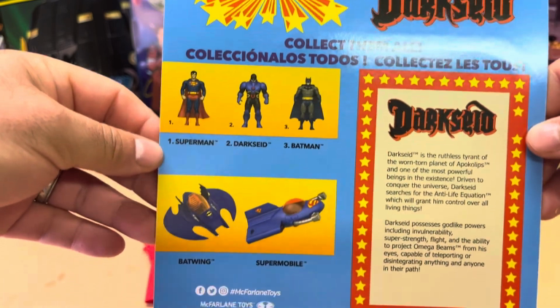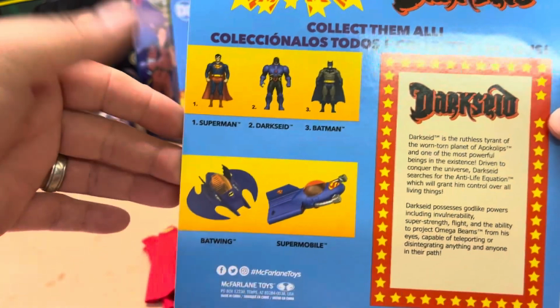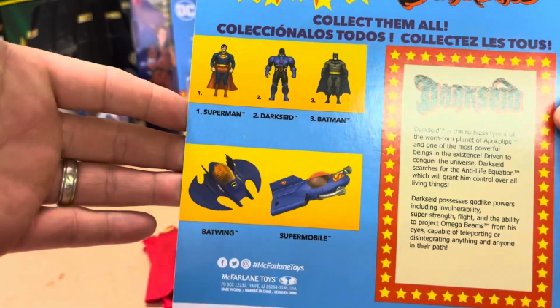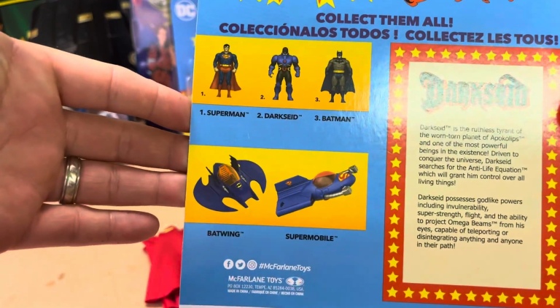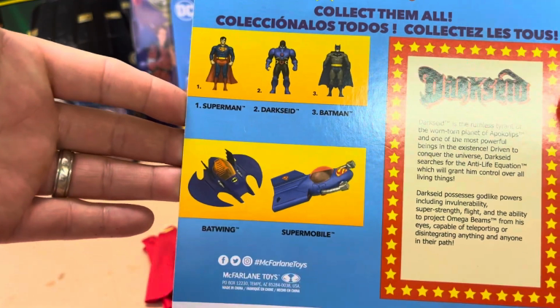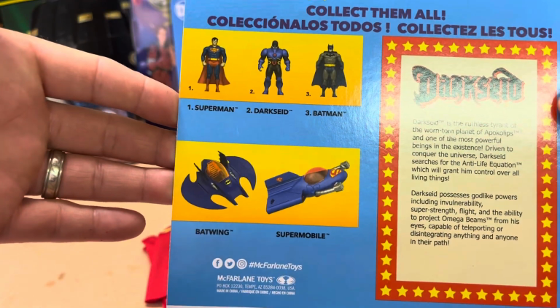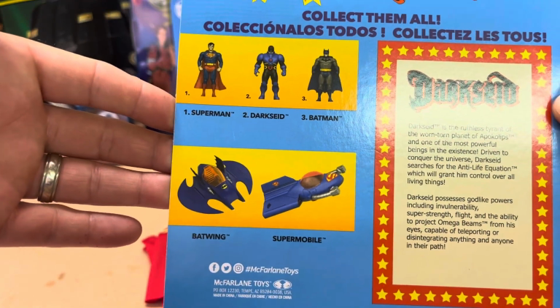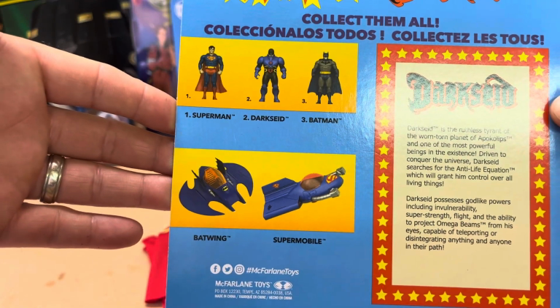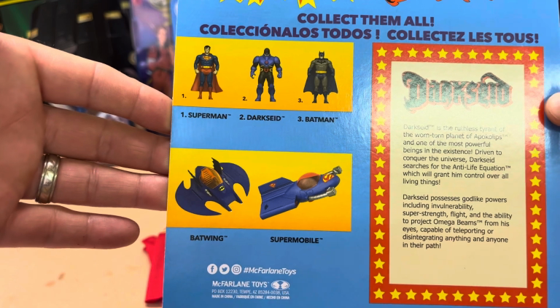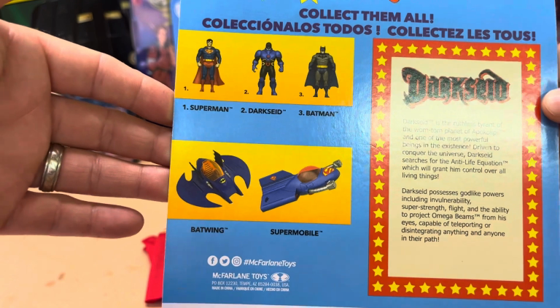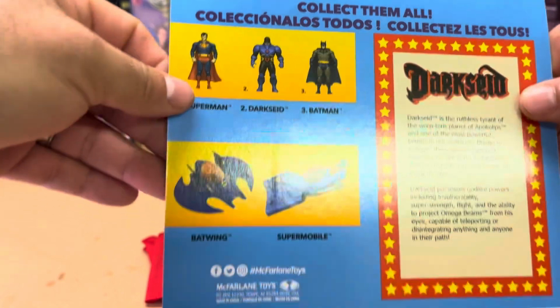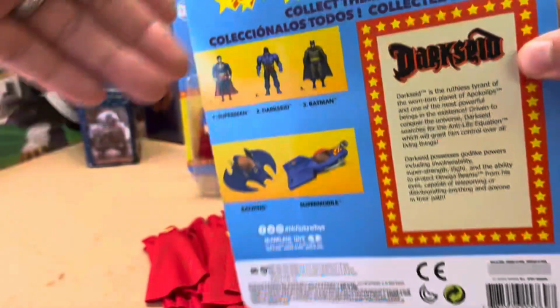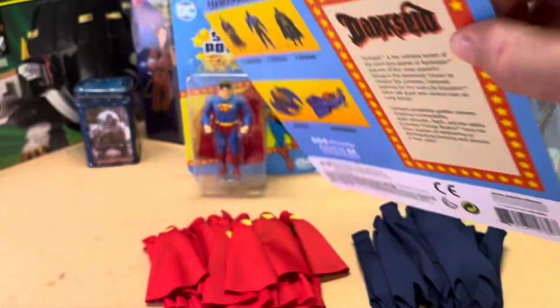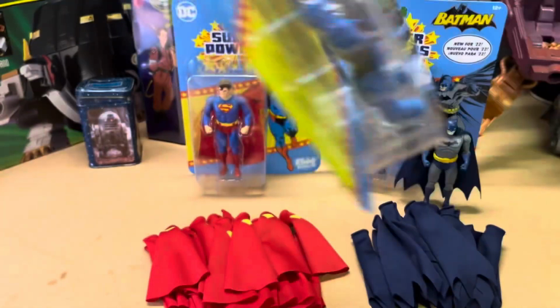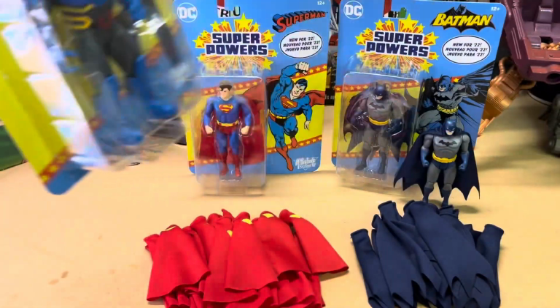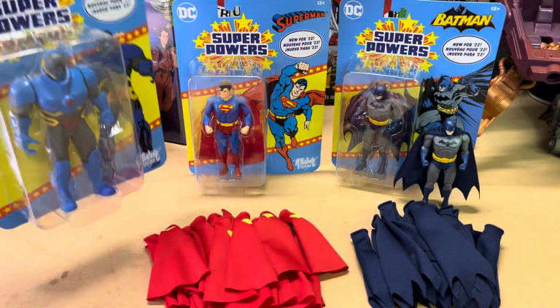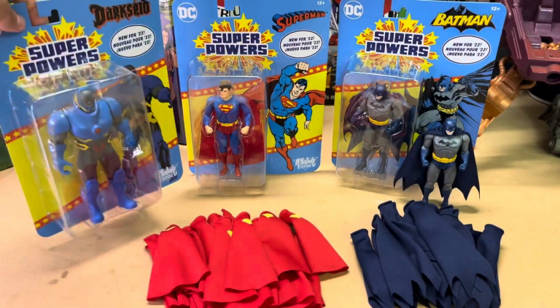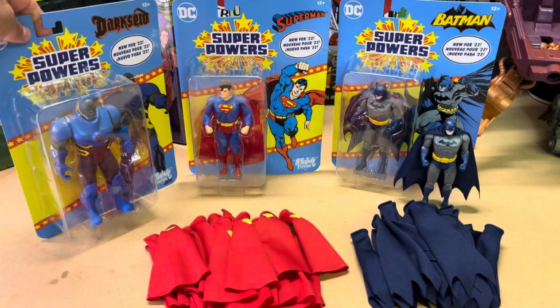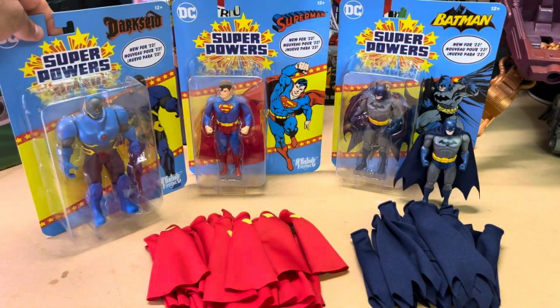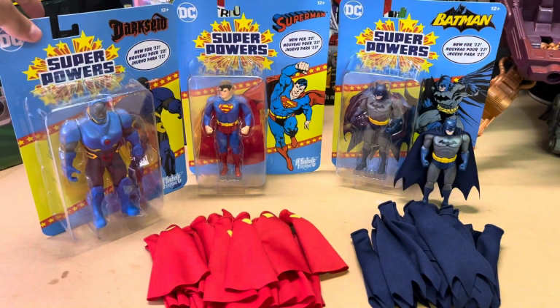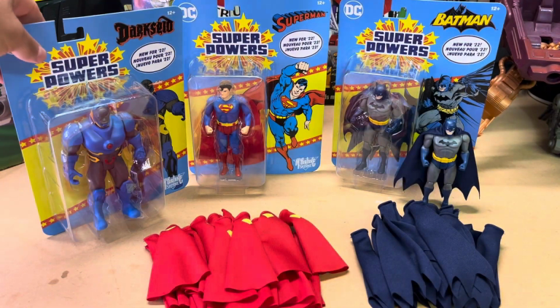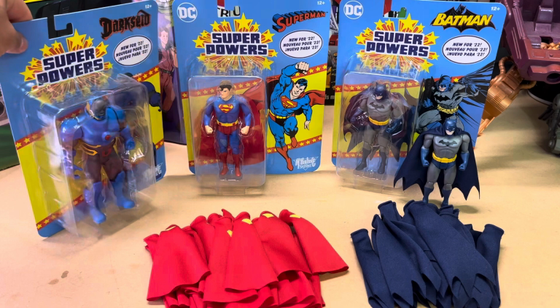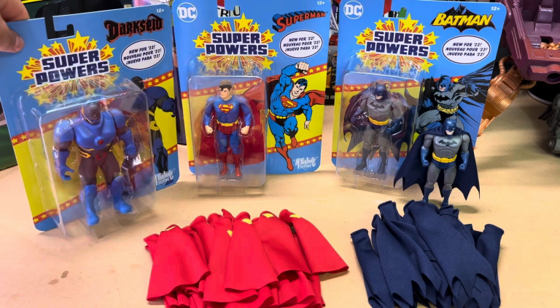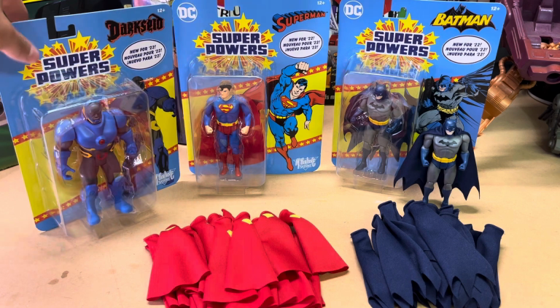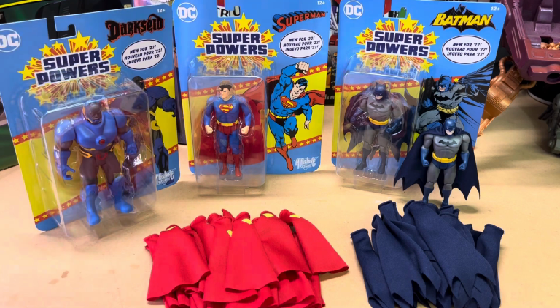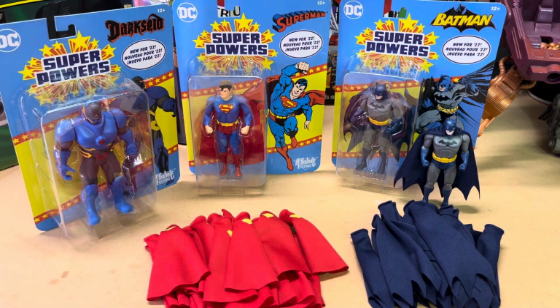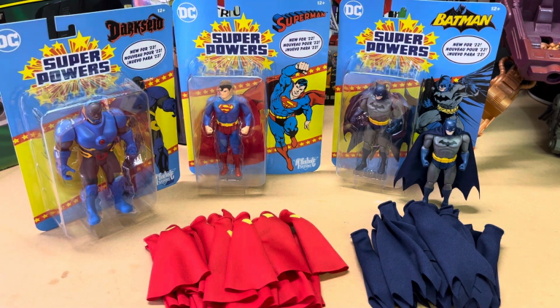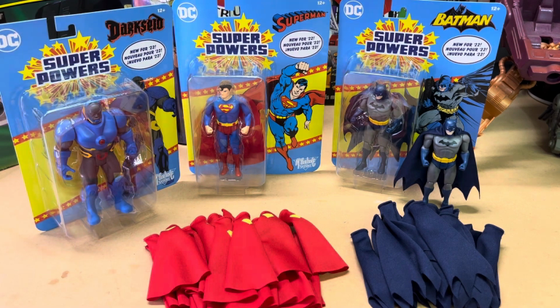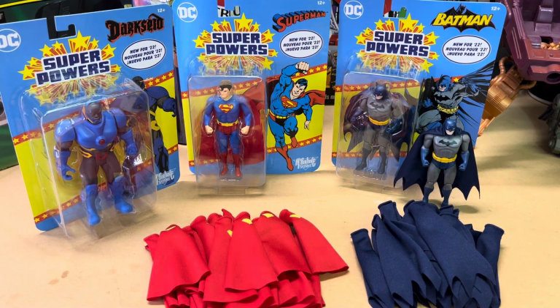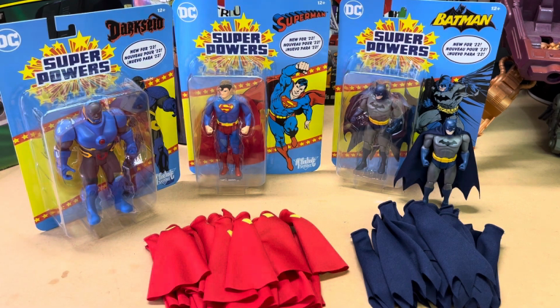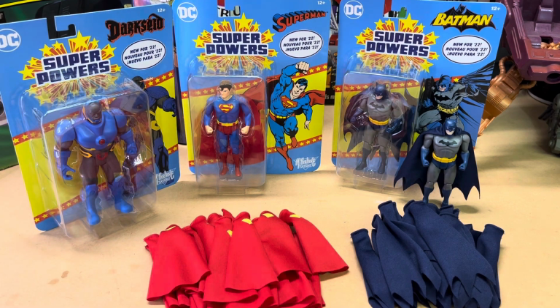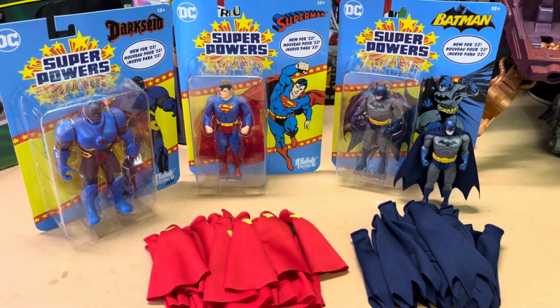I haven't come across the Batwing or the Supermobile yet, so as soon as I find those I will be purchasing them and adding them to my collection, and I'll probably do a review on them as well.